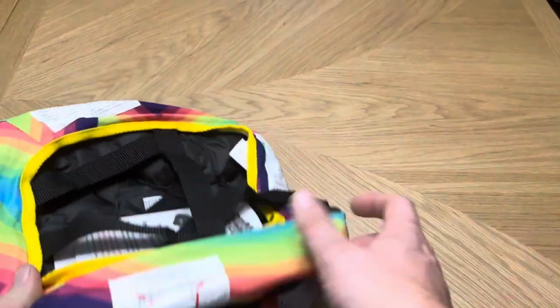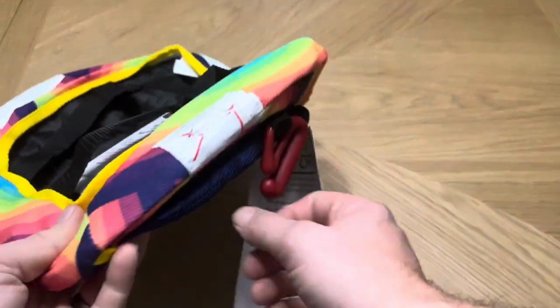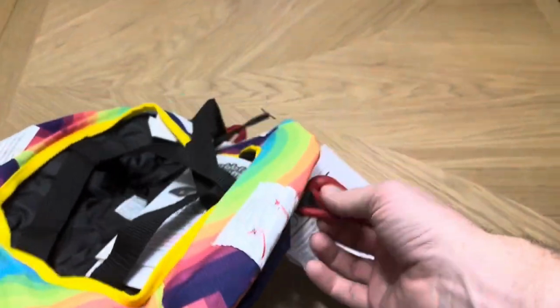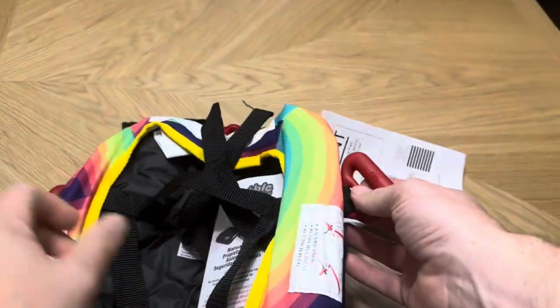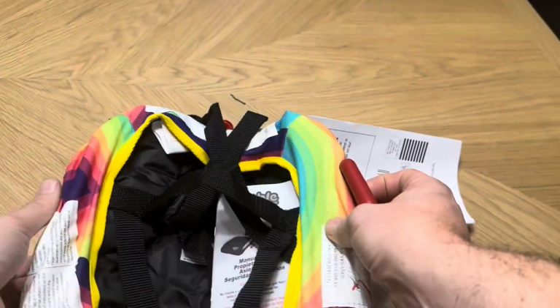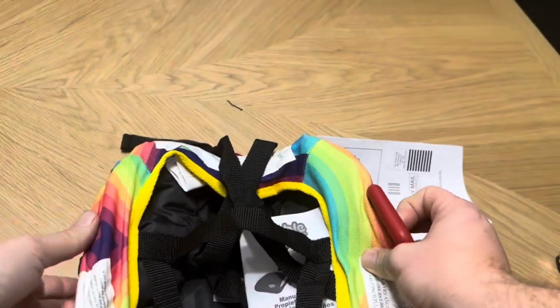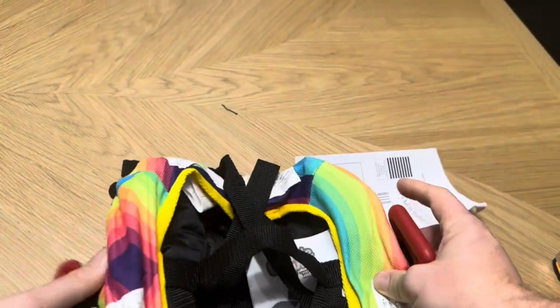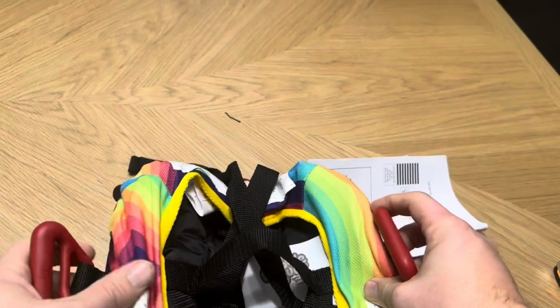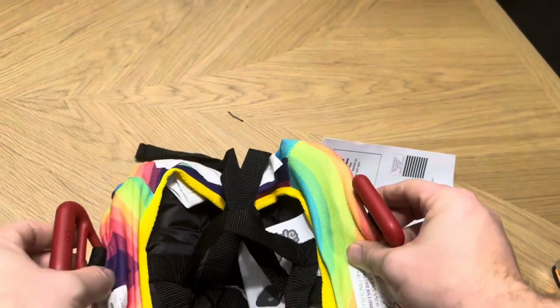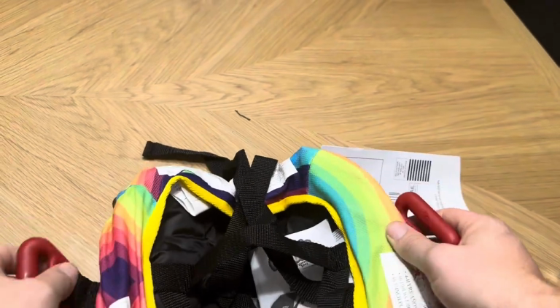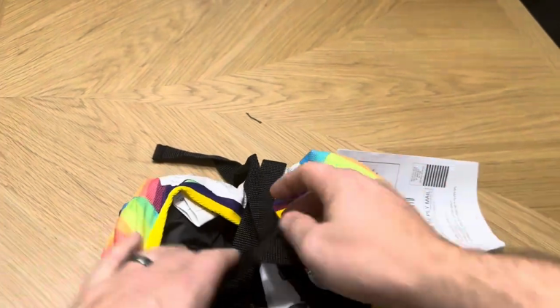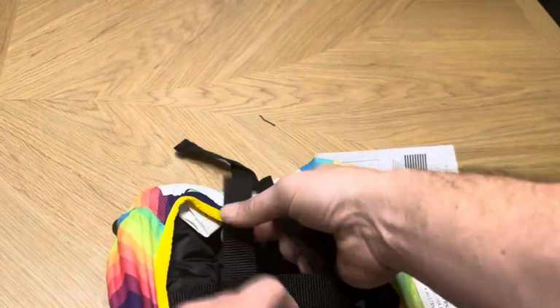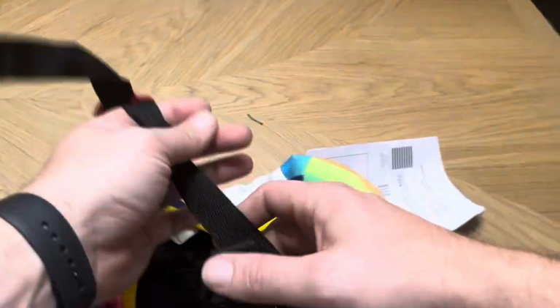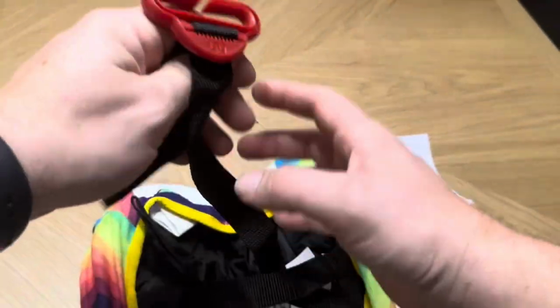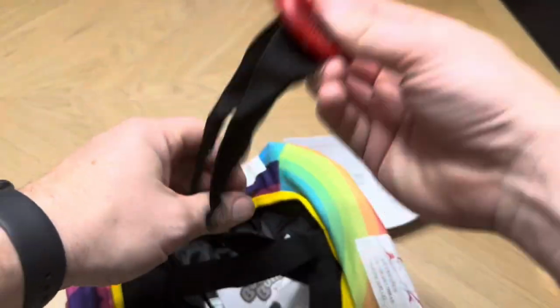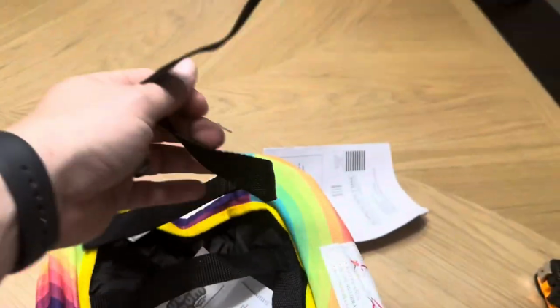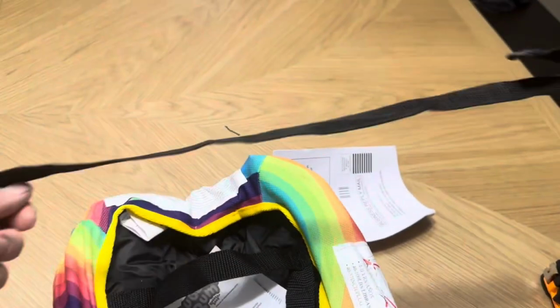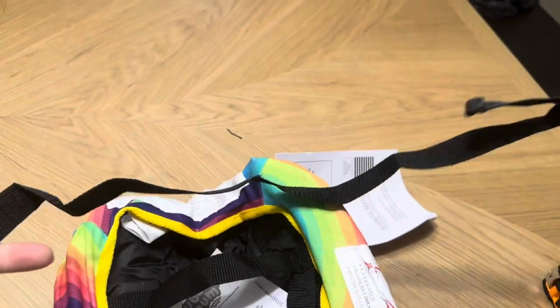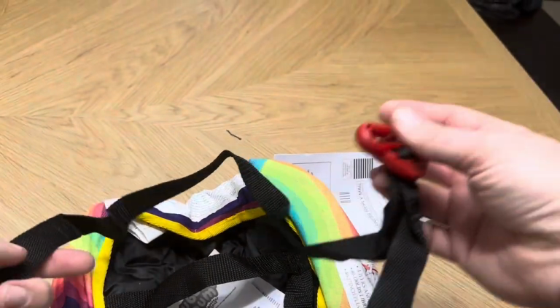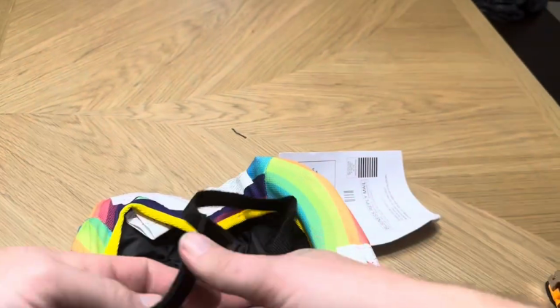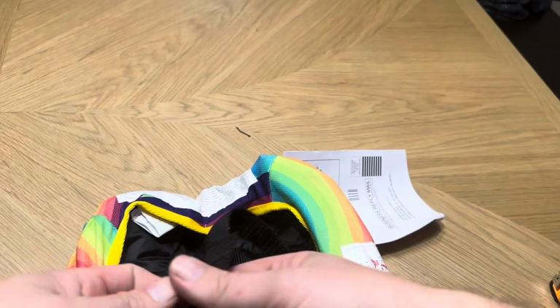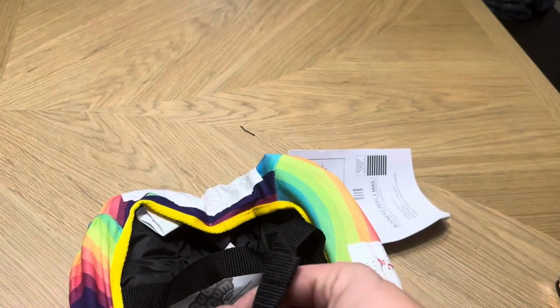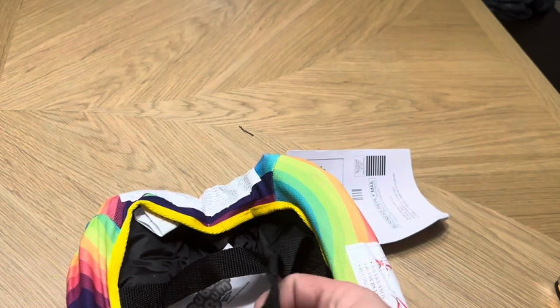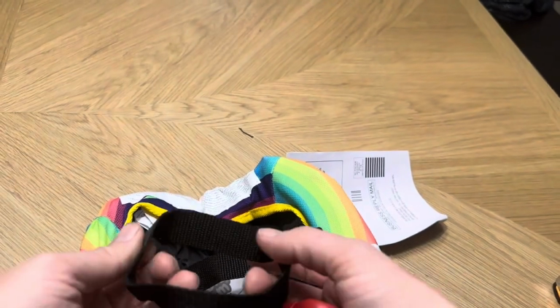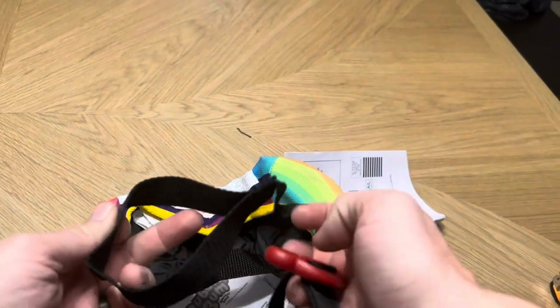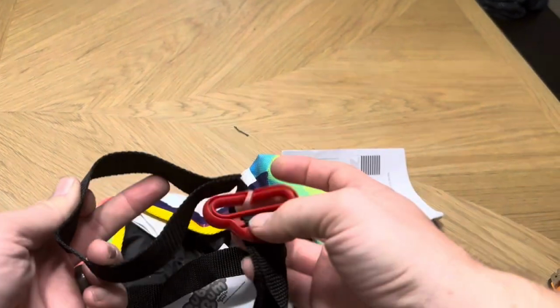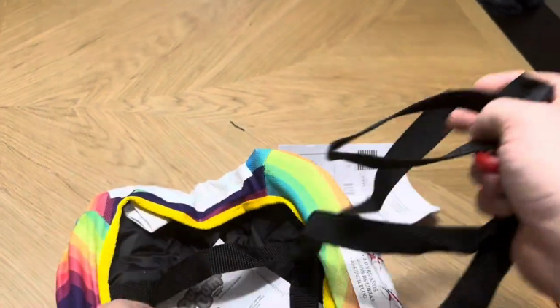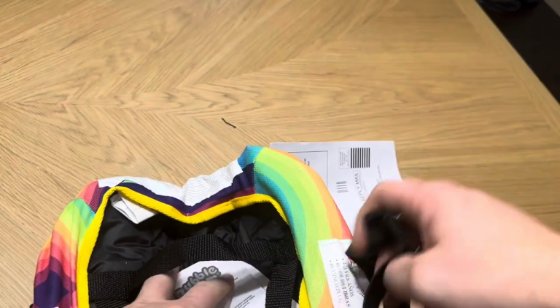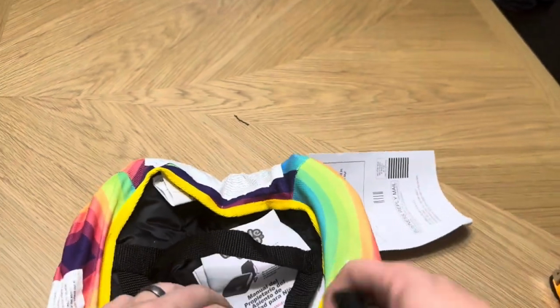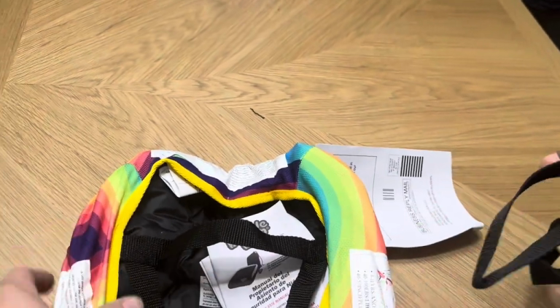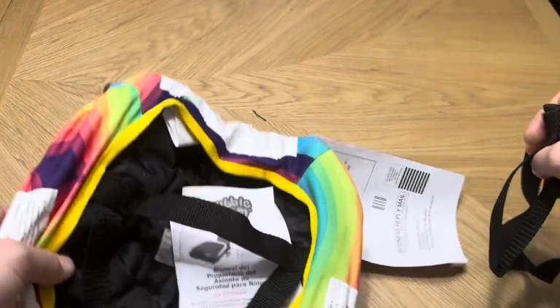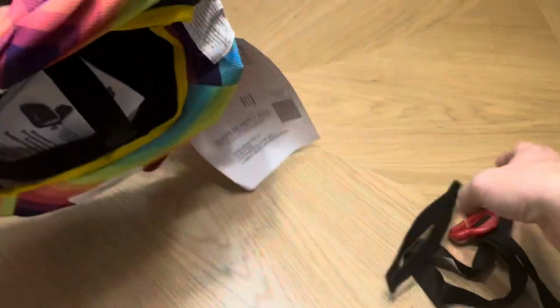On the underside you can see you can clip it to the spots in your car, and it also comes with an additional harness you can use to attach it. You can see how that's going to work. It comes with instructions and everything included.